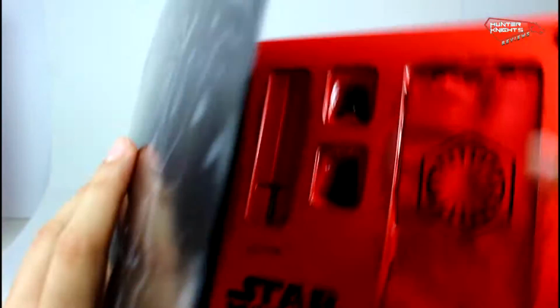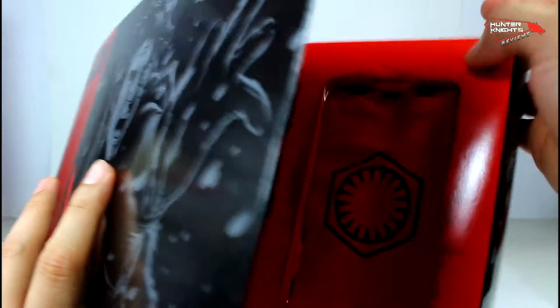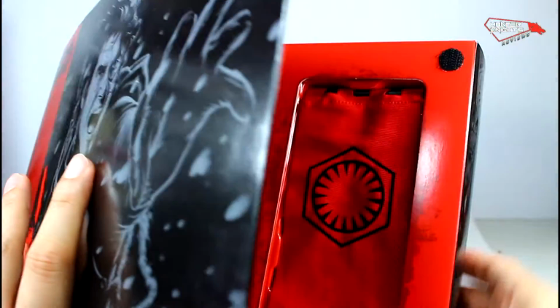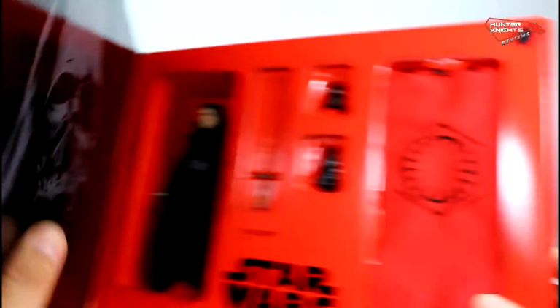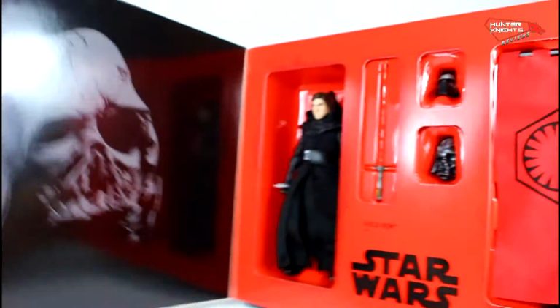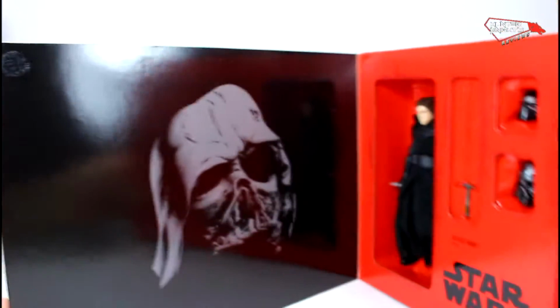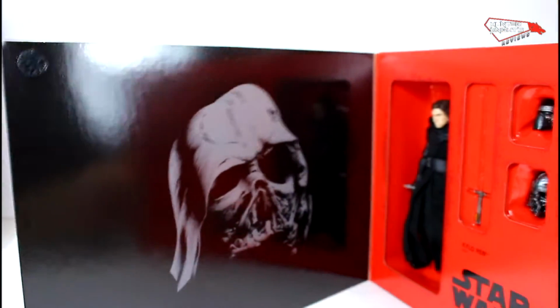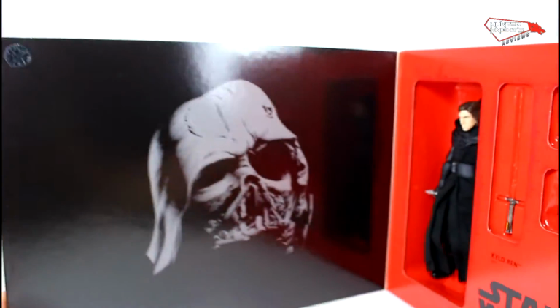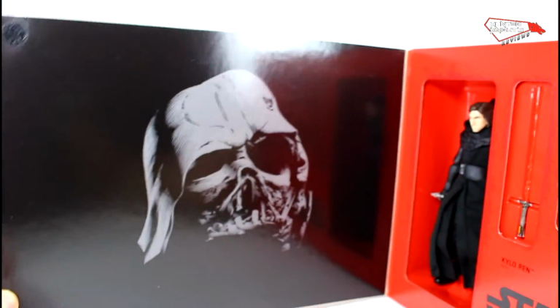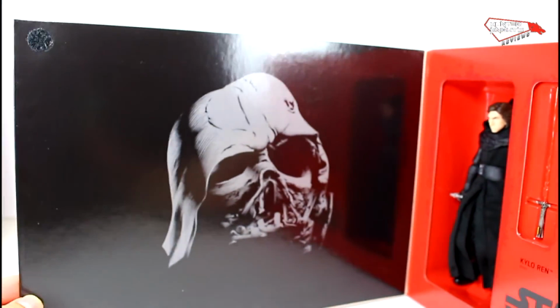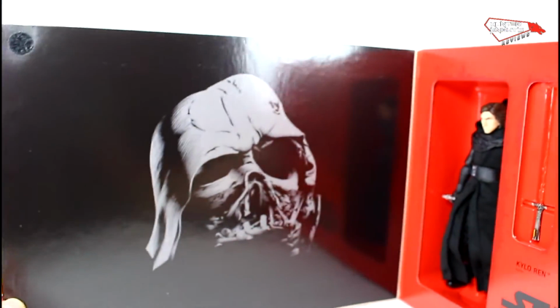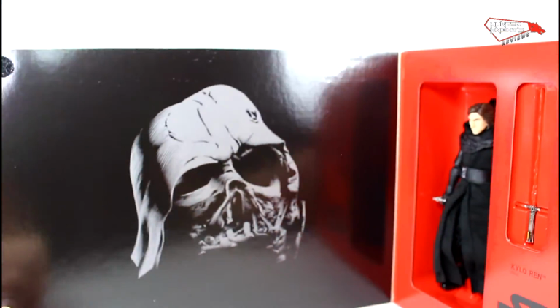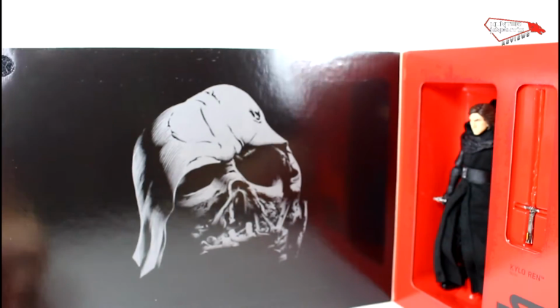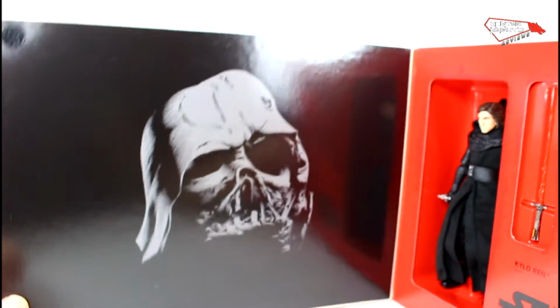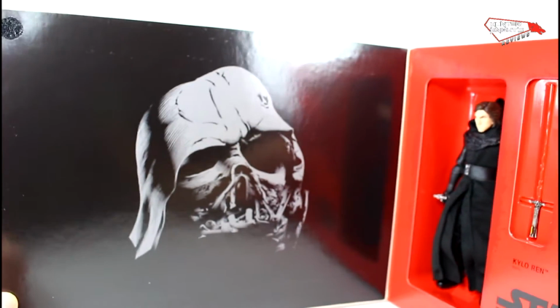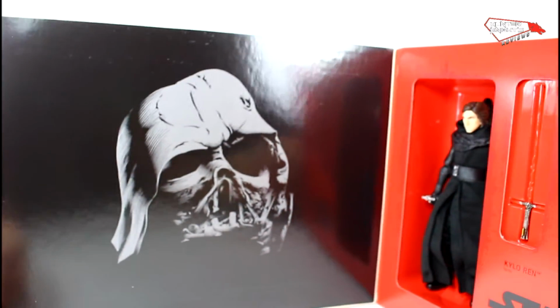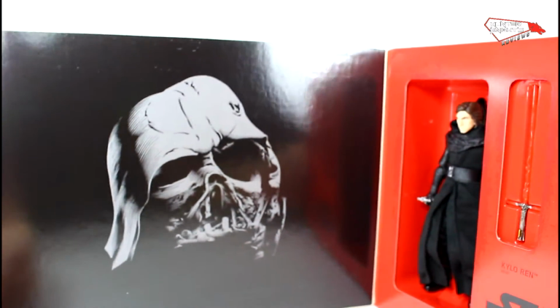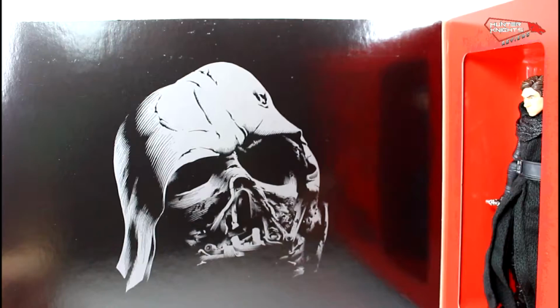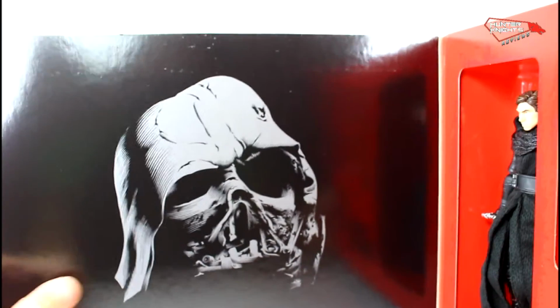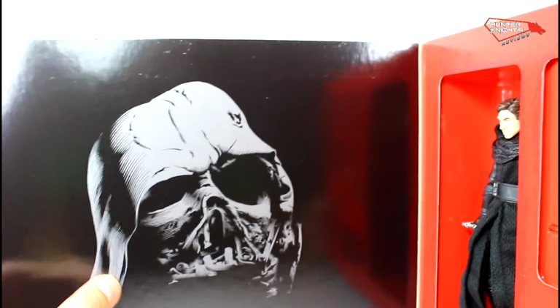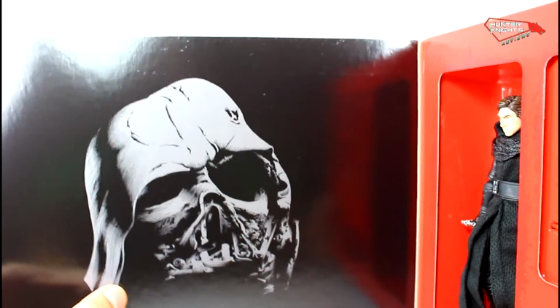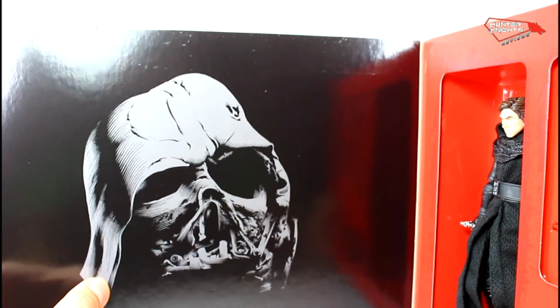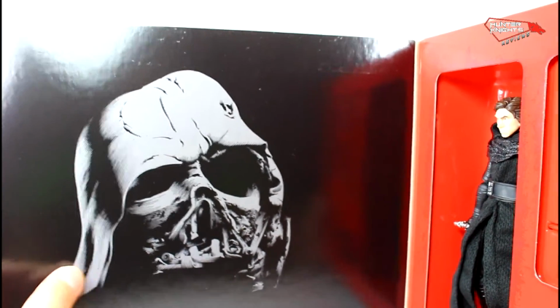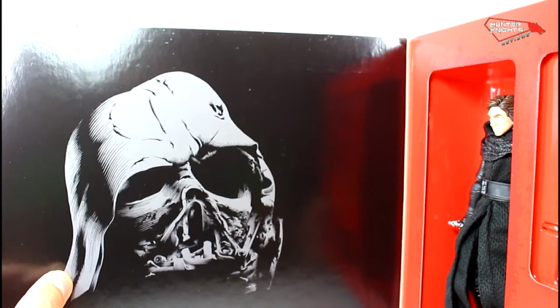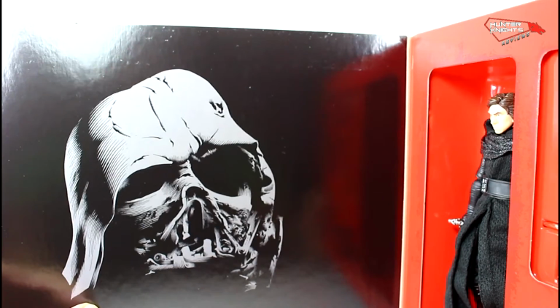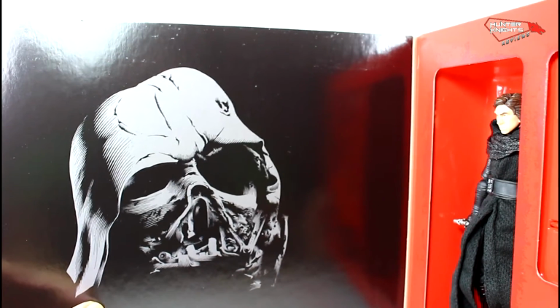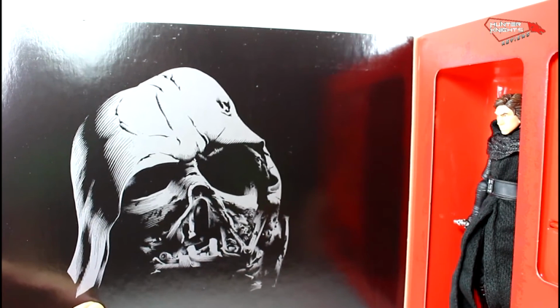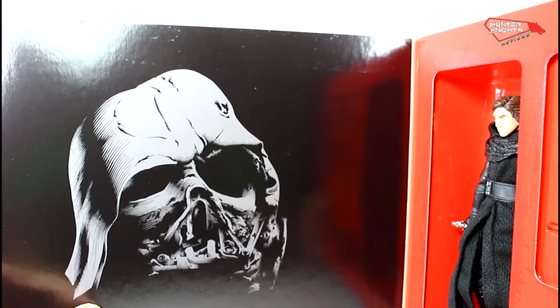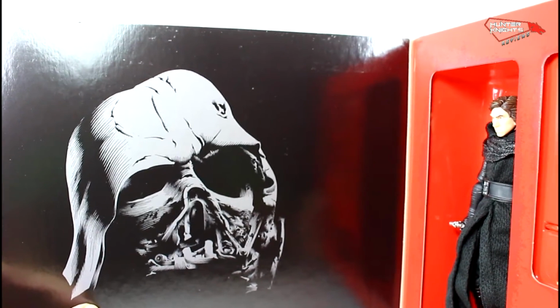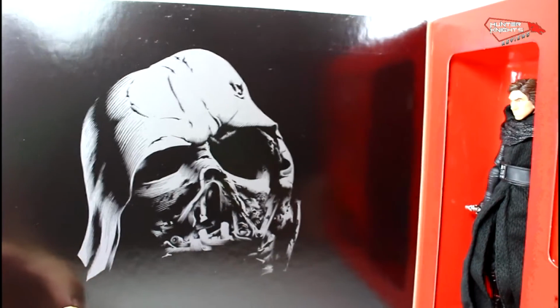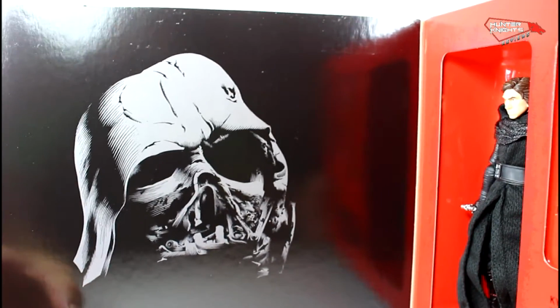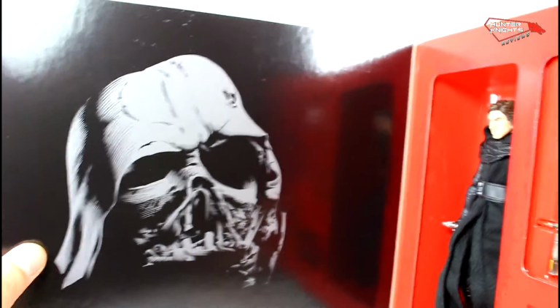Upon opening, it's secured by two Velcro tabs here. Probably this is the only good part of this thing where you can frame it — it's very beautiful, very well done, stylized artwork of the Darth Vader helmet.